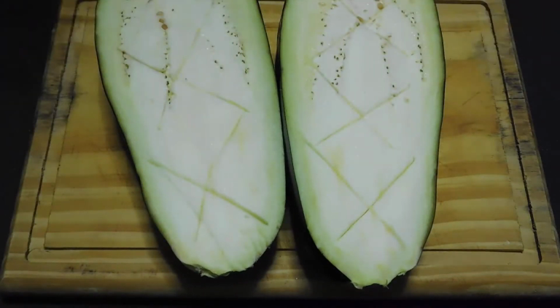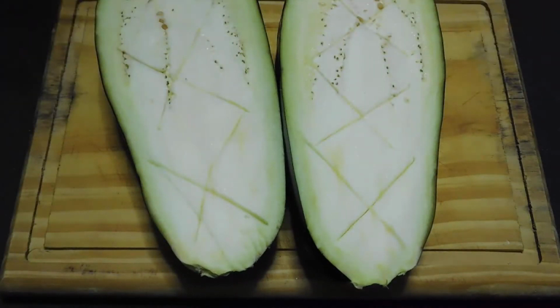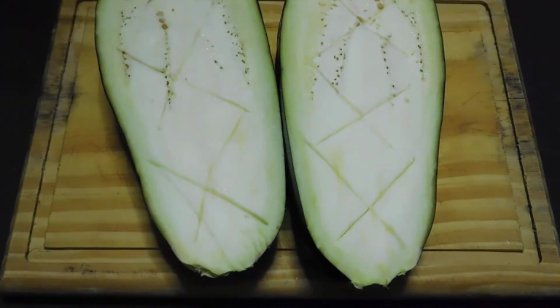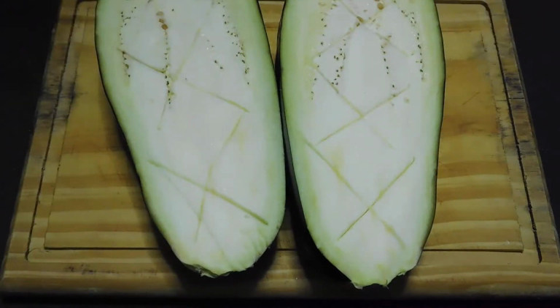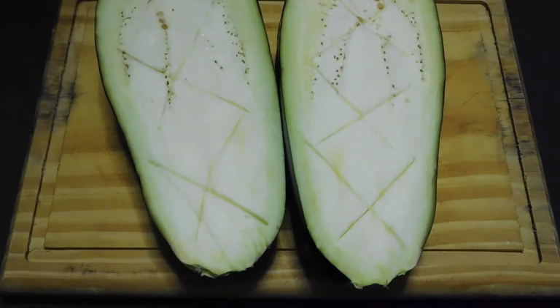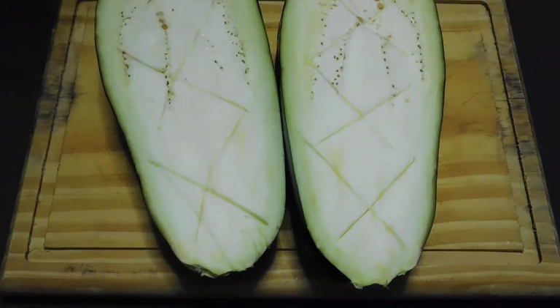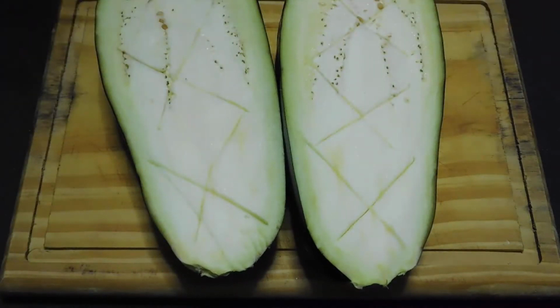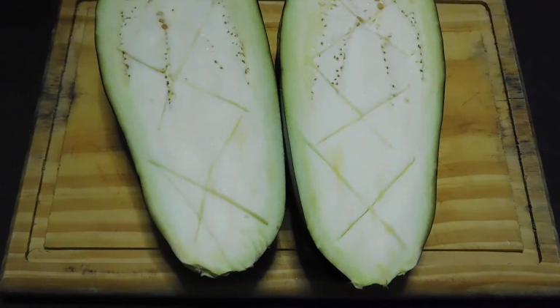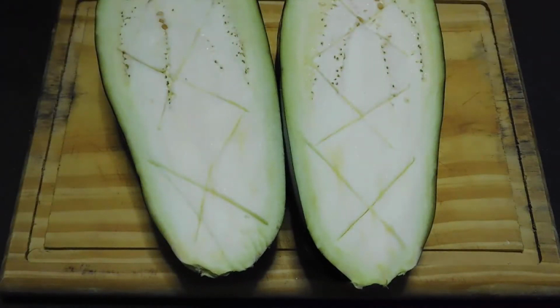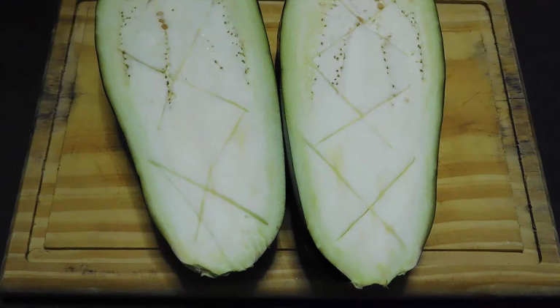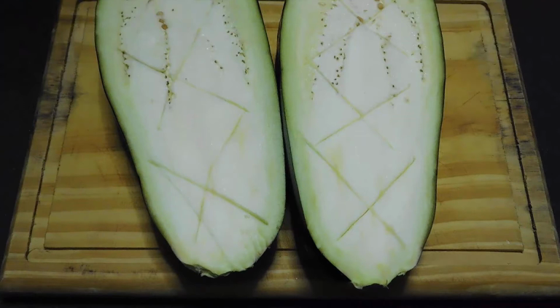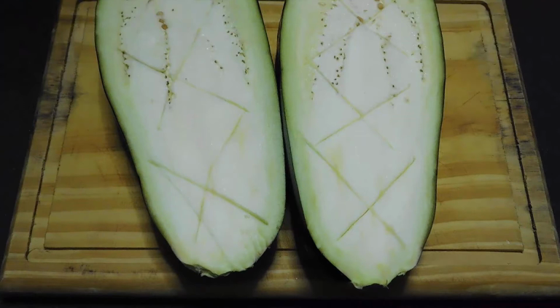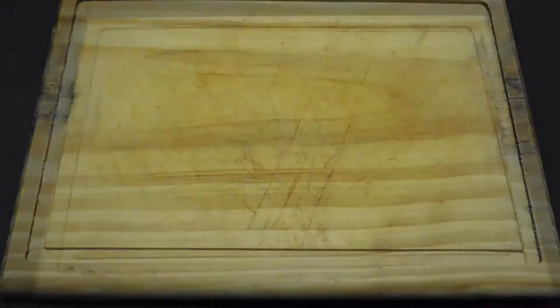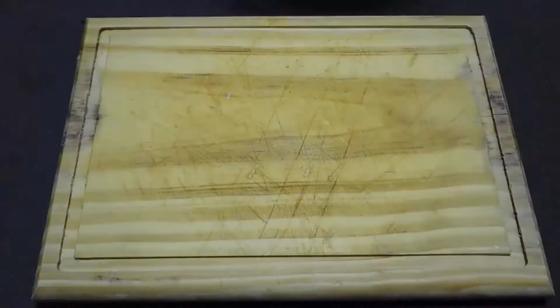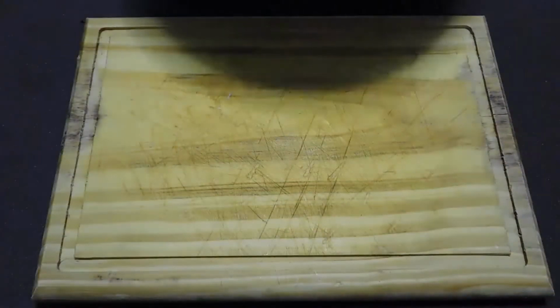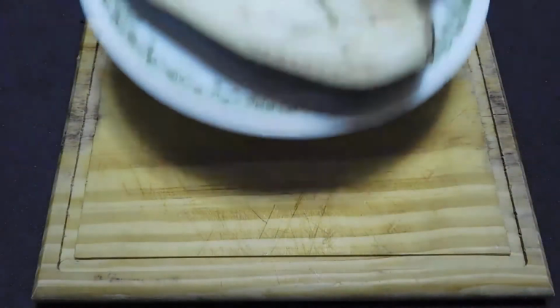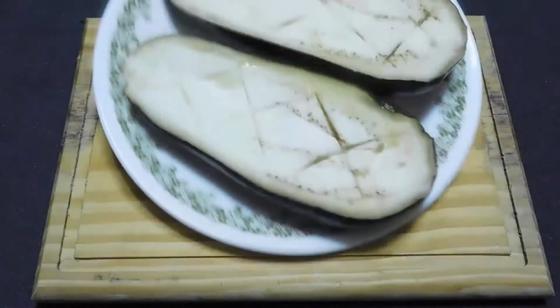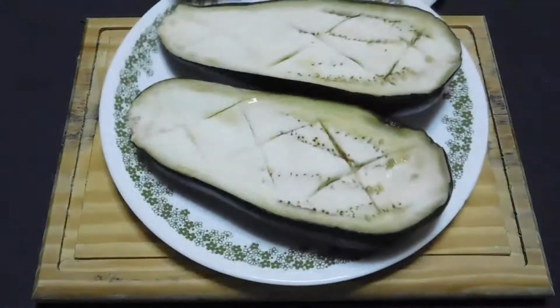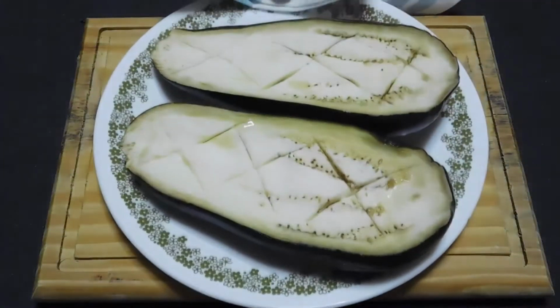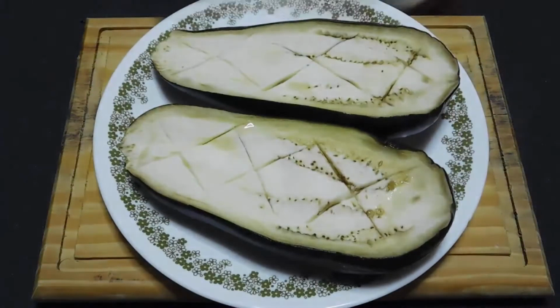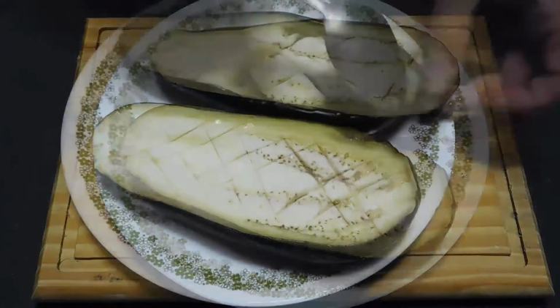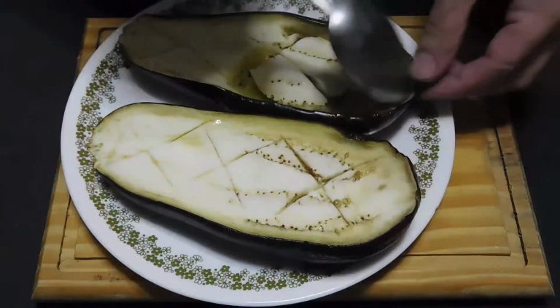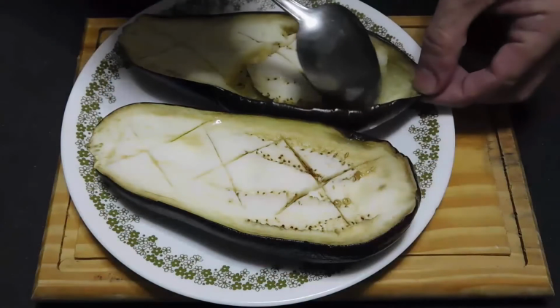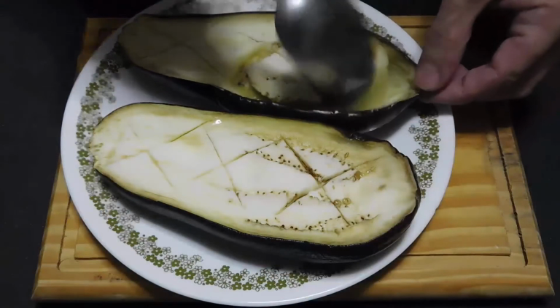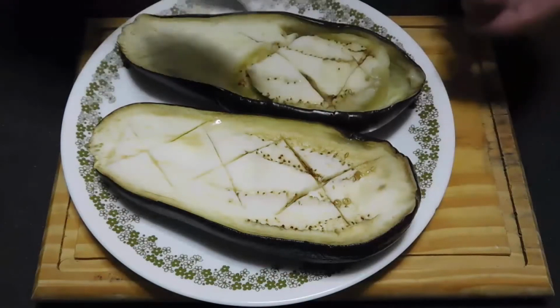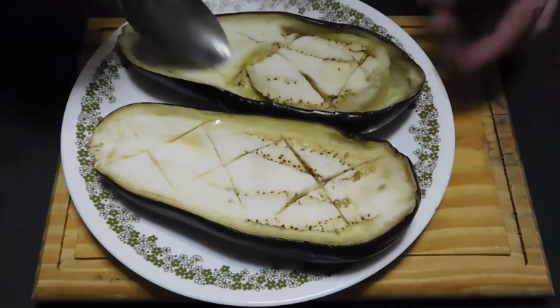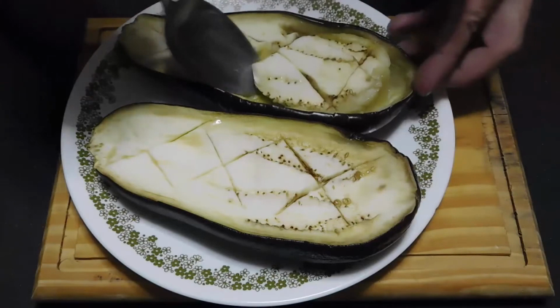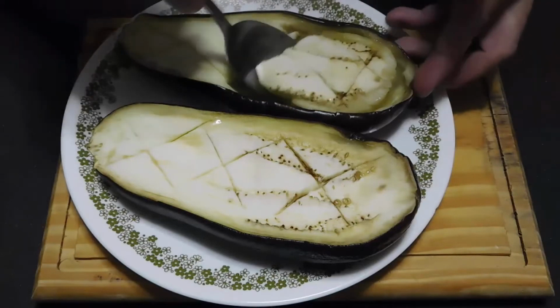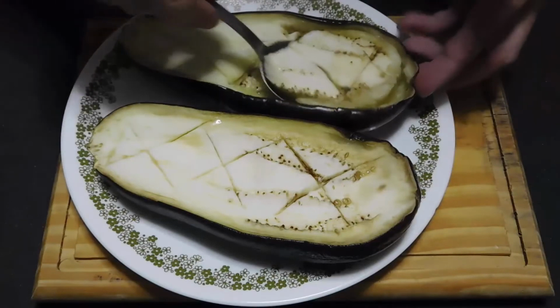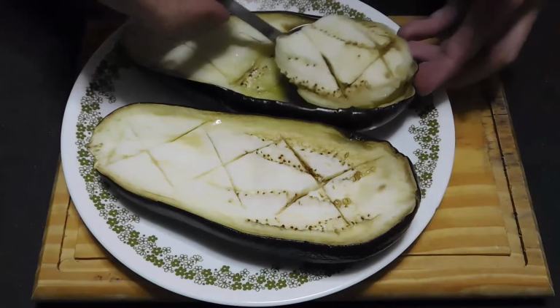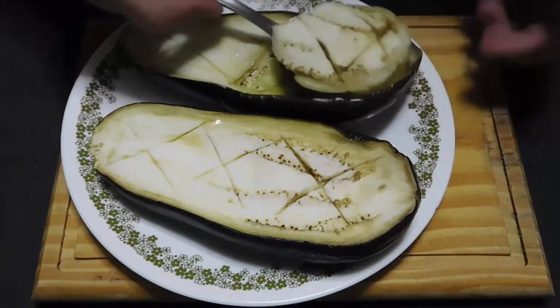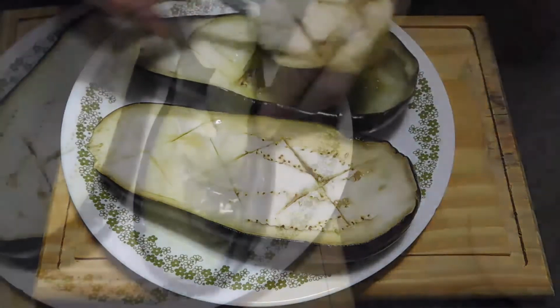We put it in the microwave and cook for six minutes. When it is soft, remove the inside with a spoon, taking great care not to remove the shell.